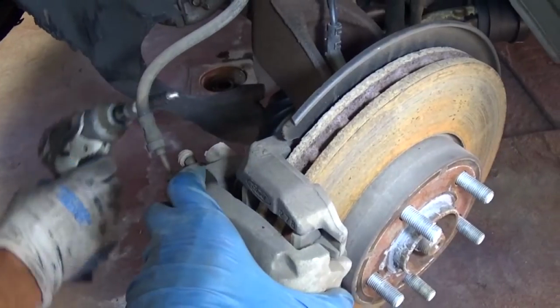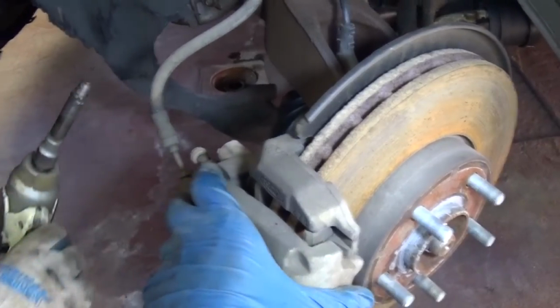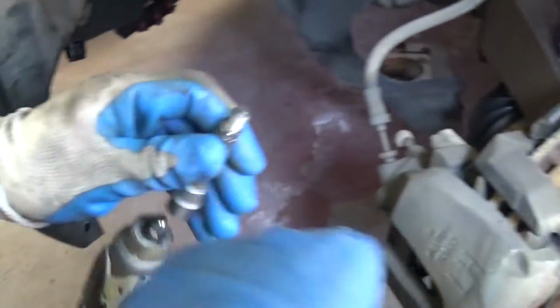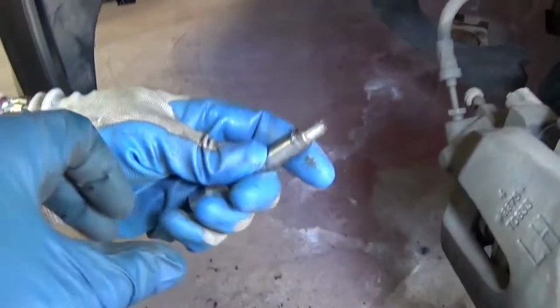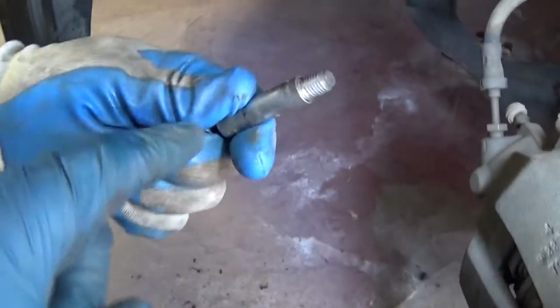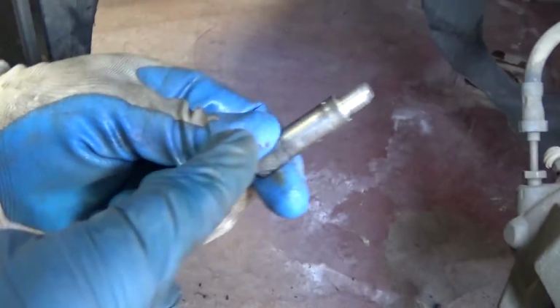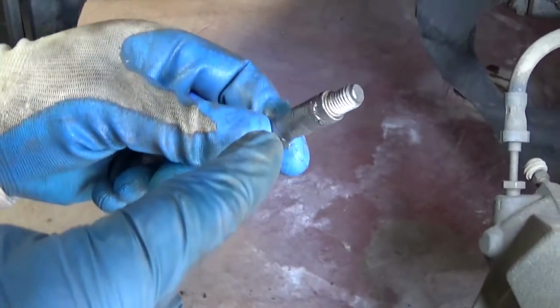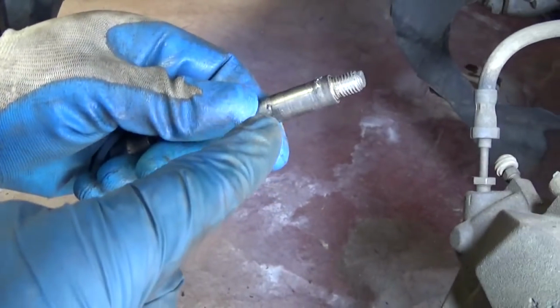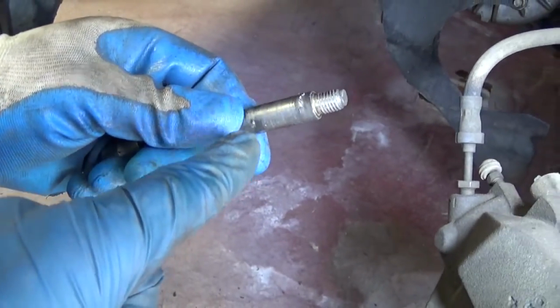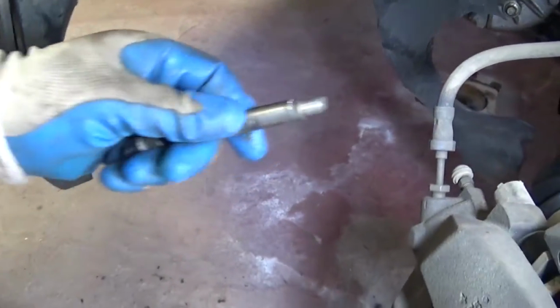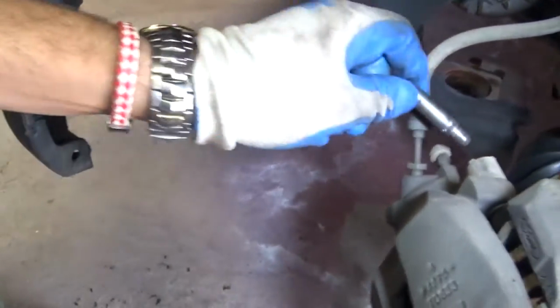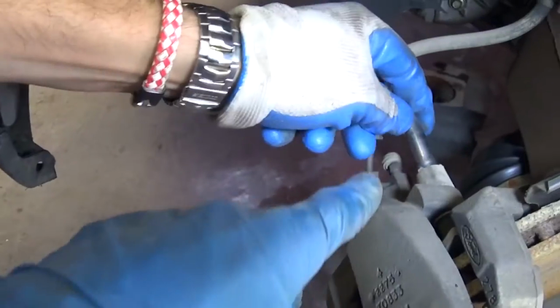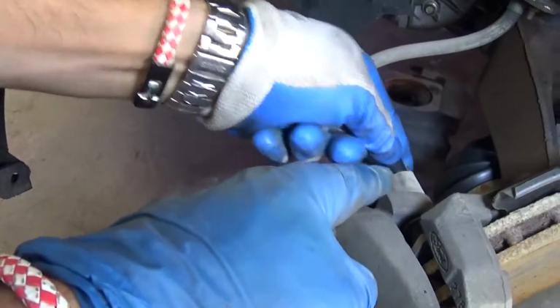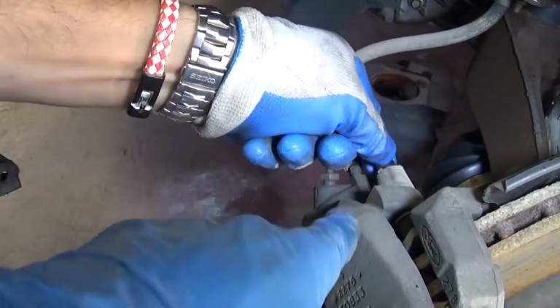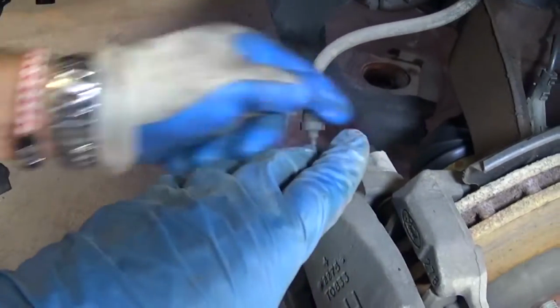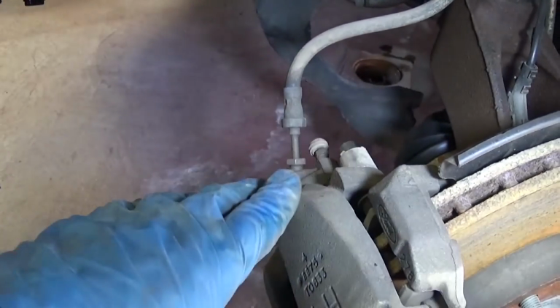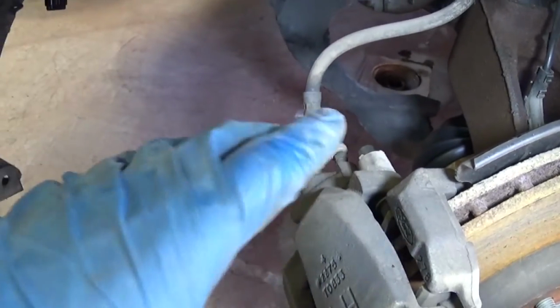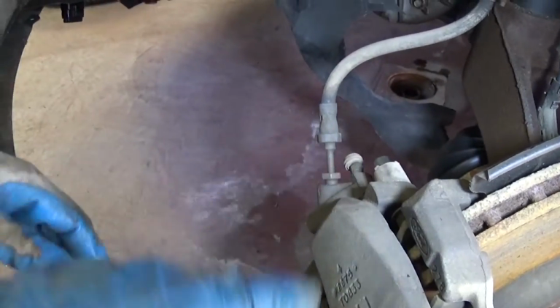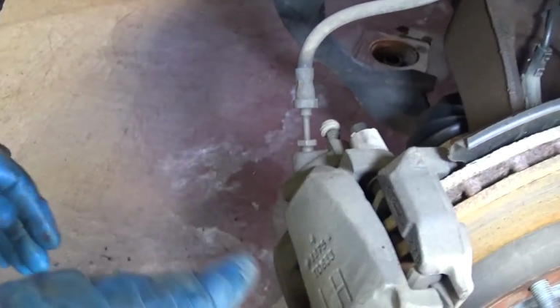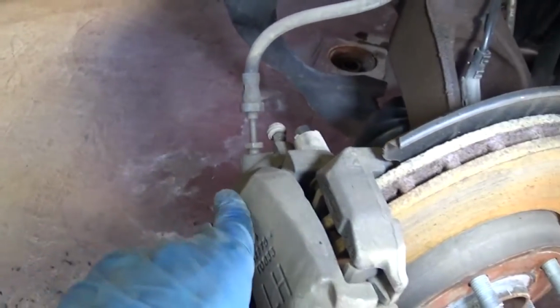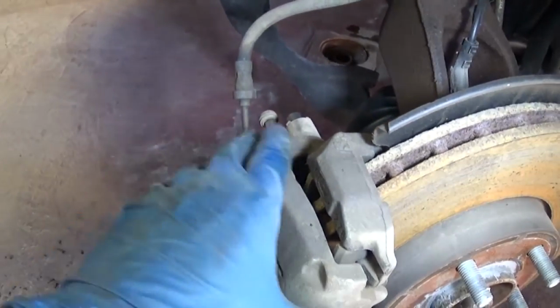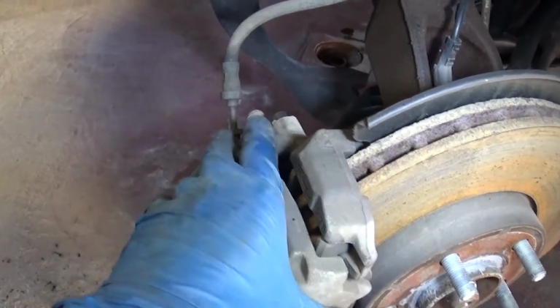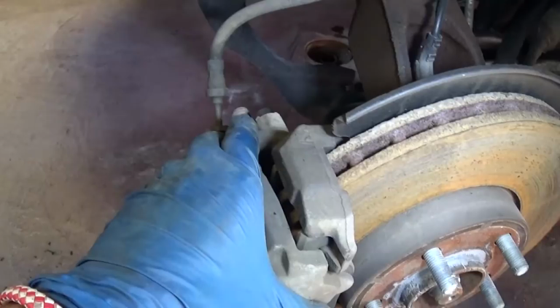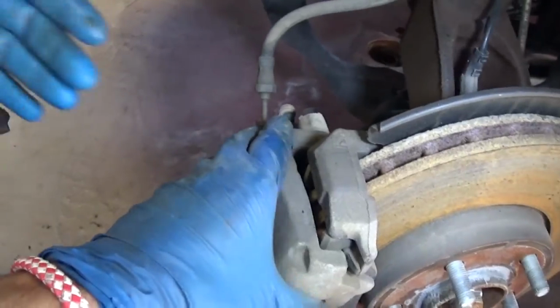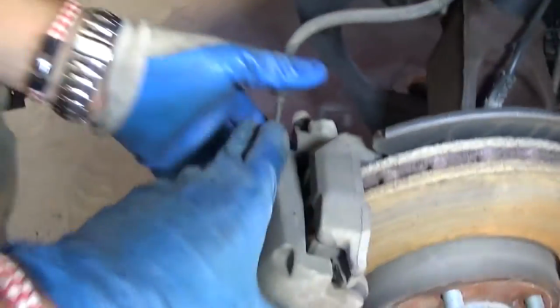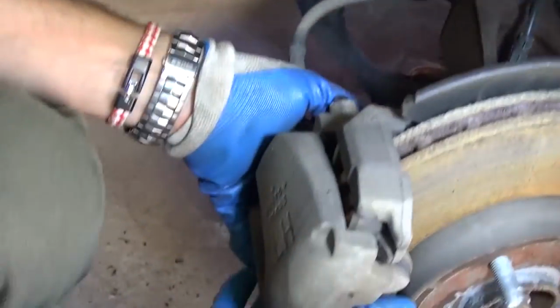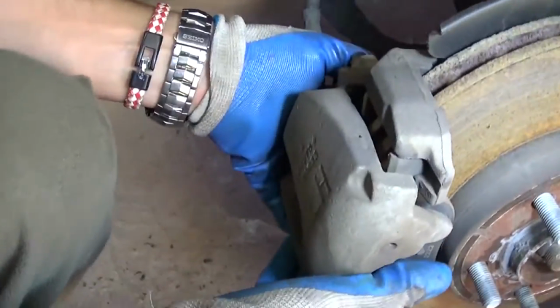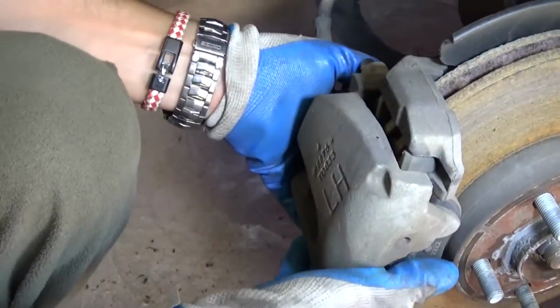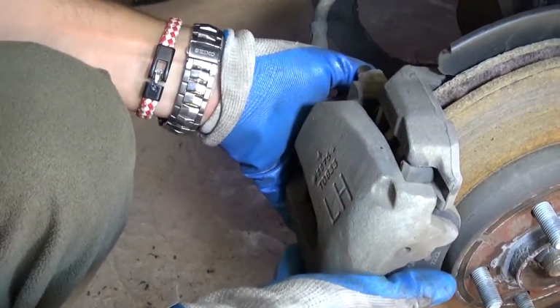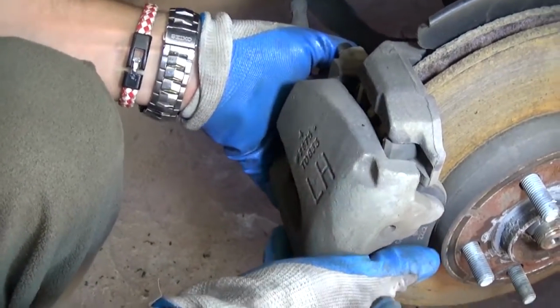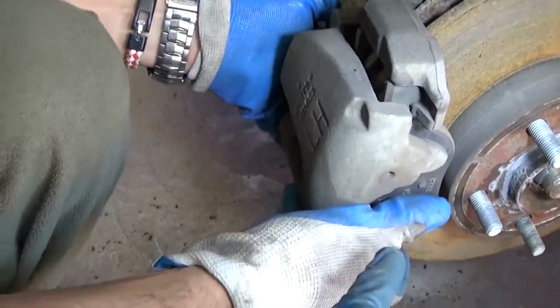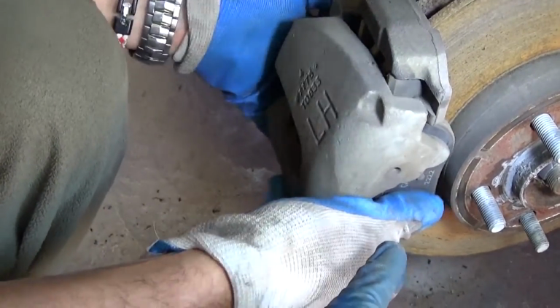Those are the slide pin glides right here. If you have some rust deposits, you can clean those and apply grease — they will slide better. Now you can go ahead and remove the caliper.